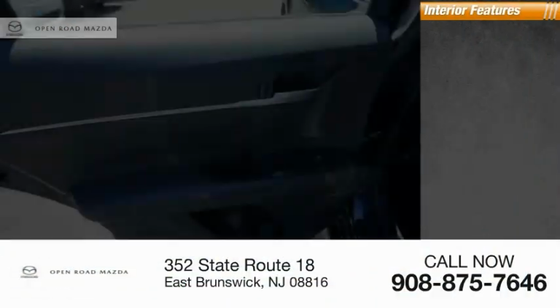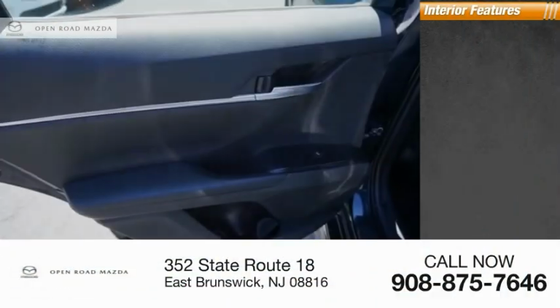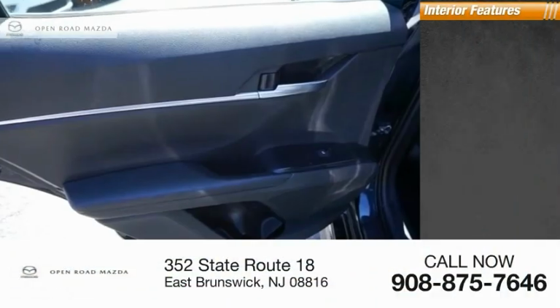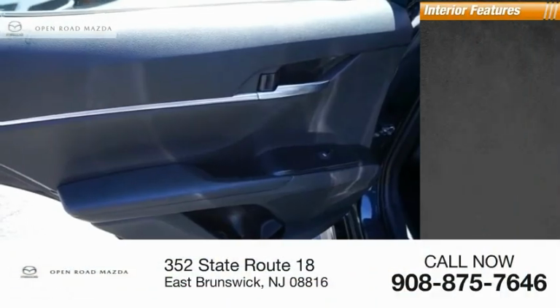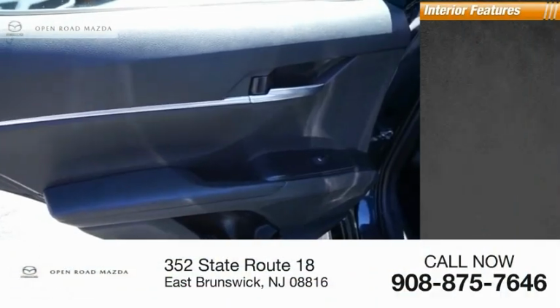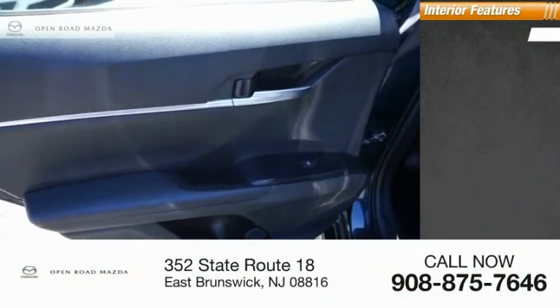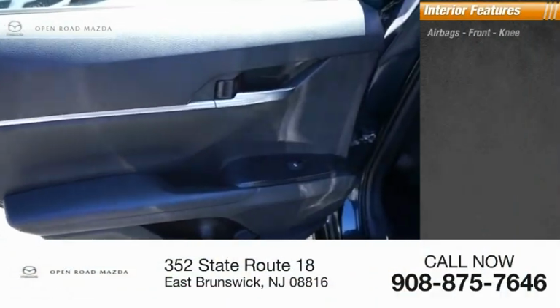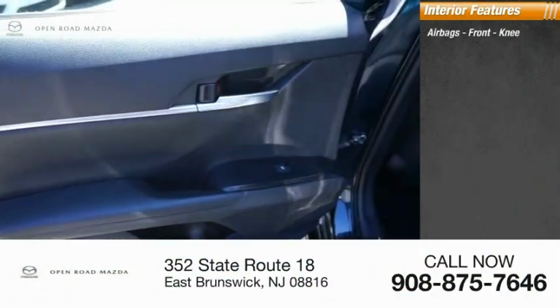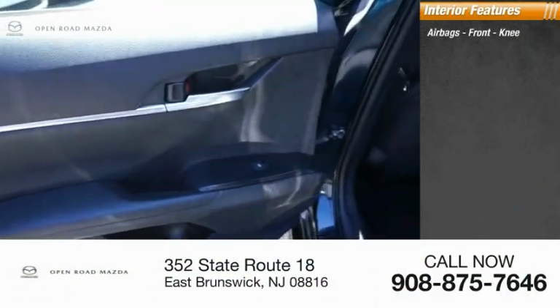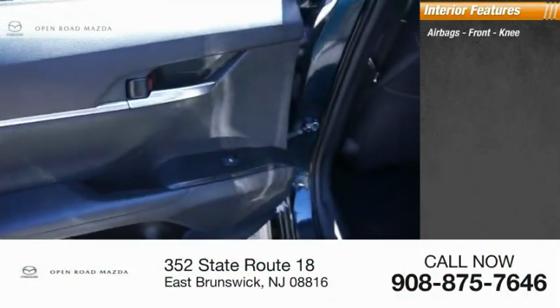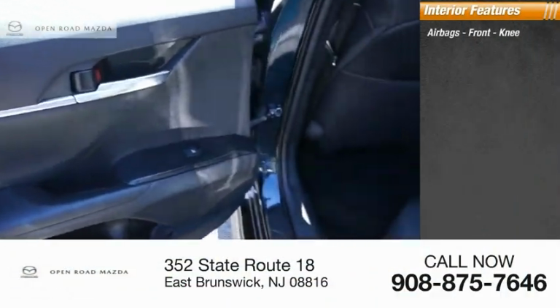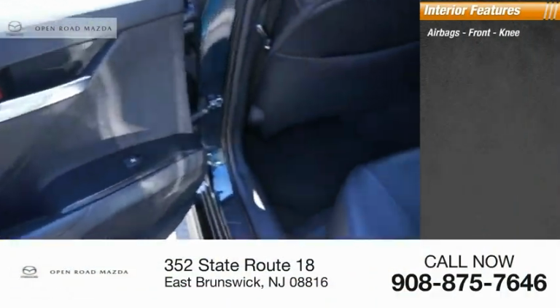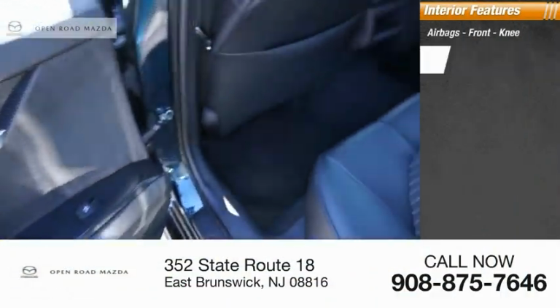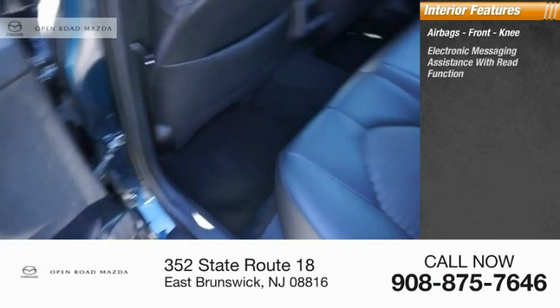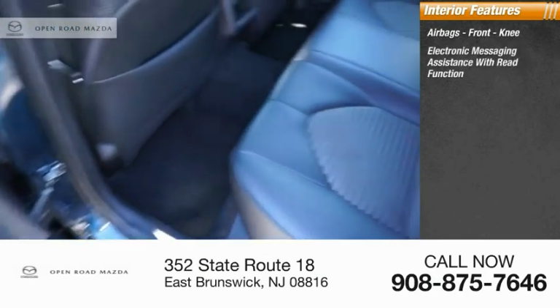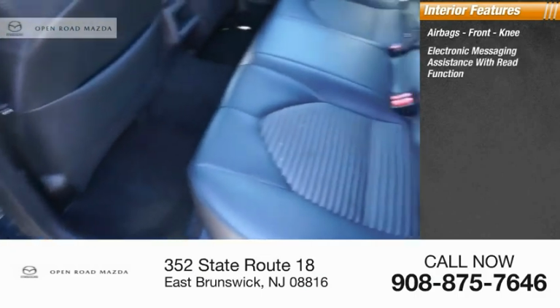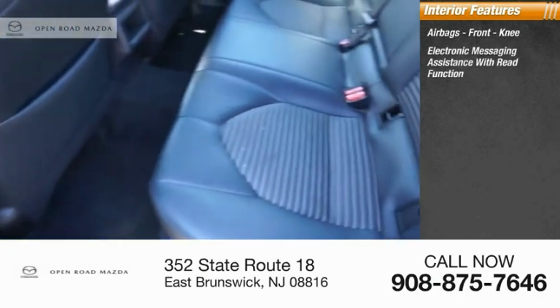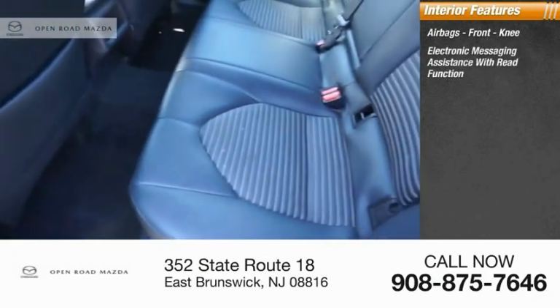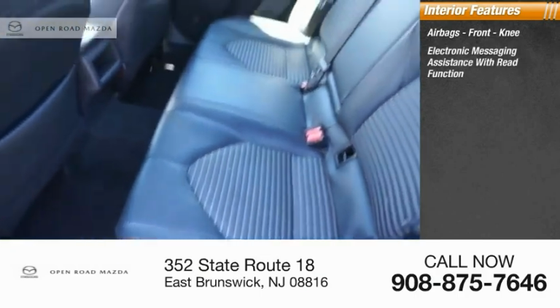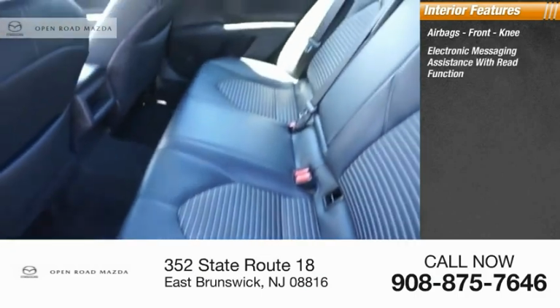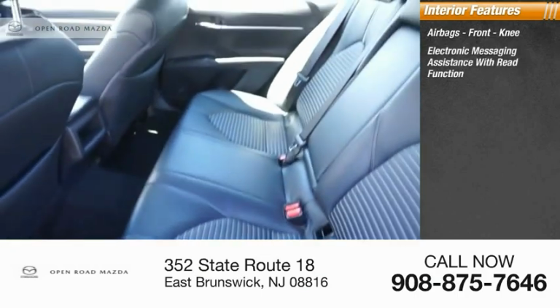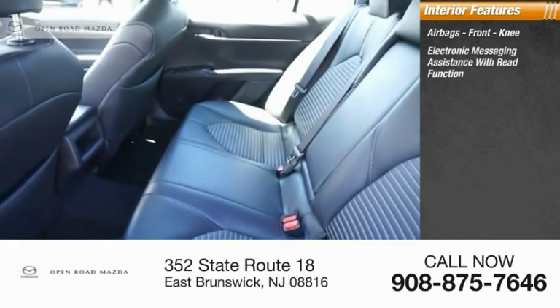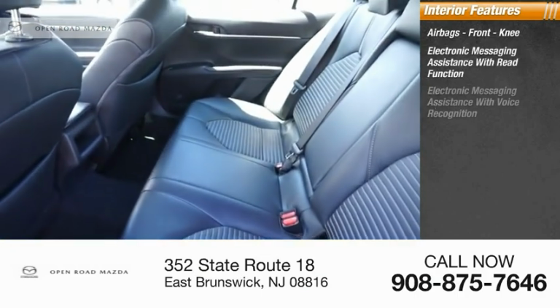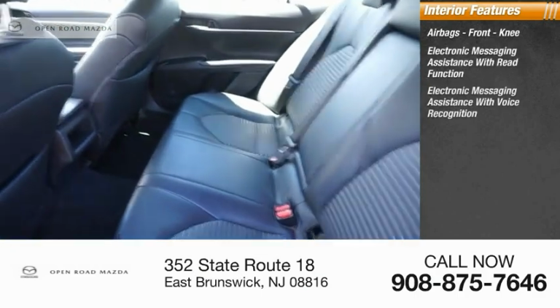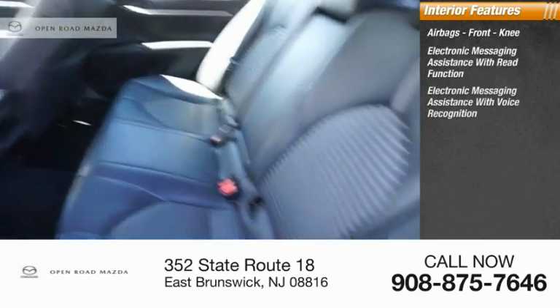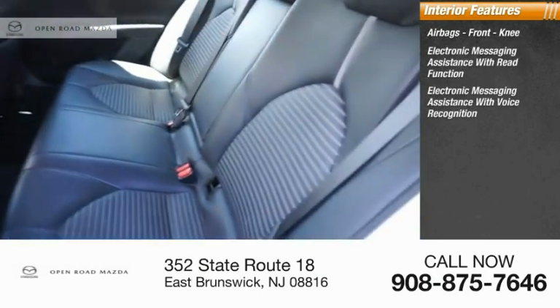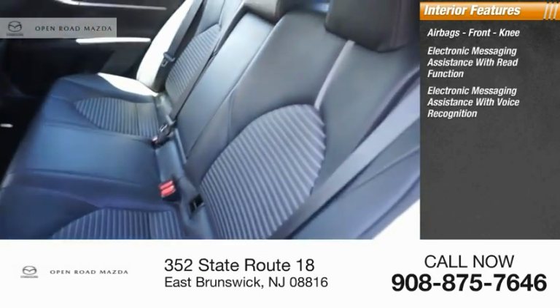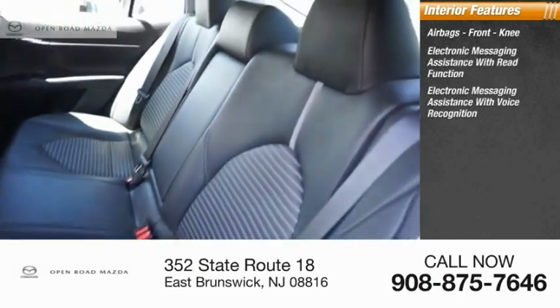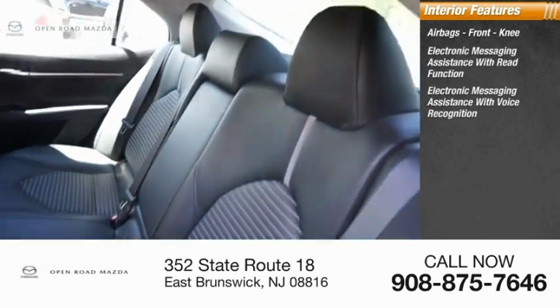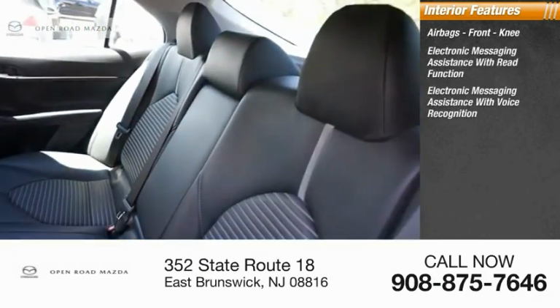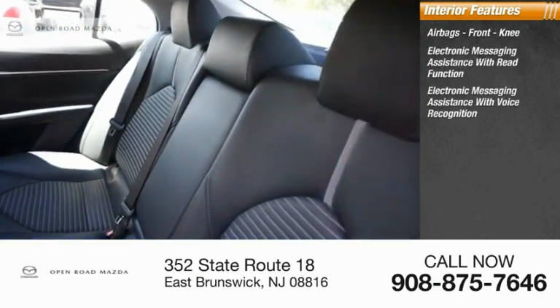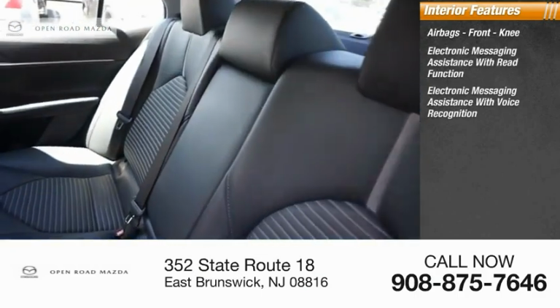Inside you'll find airbags, front knee airbag, electronic messaging assistance with read function, and electronic messaging assistance with voice recognition.